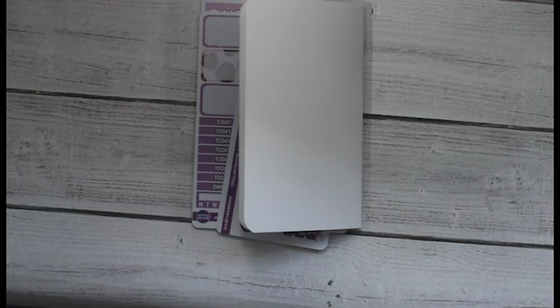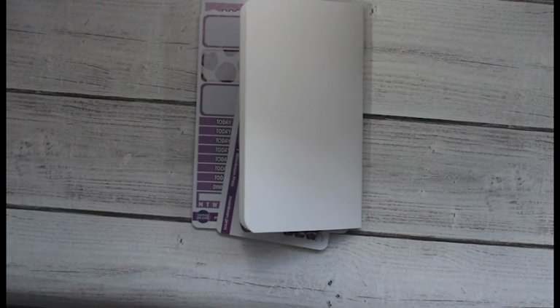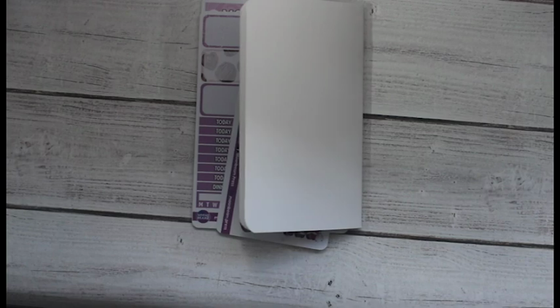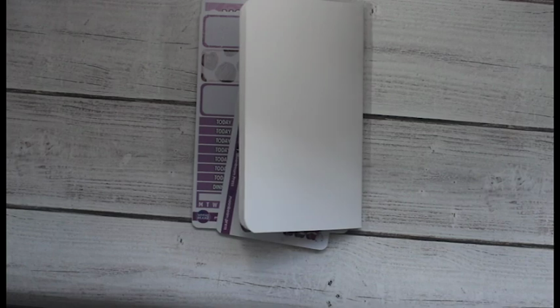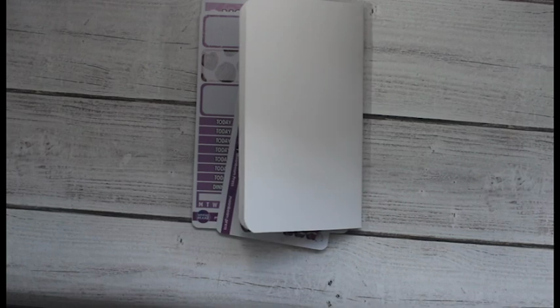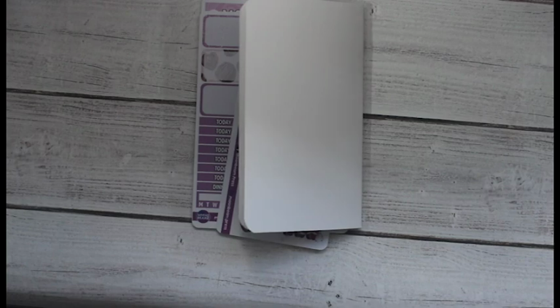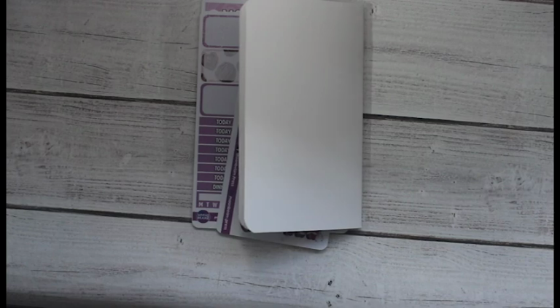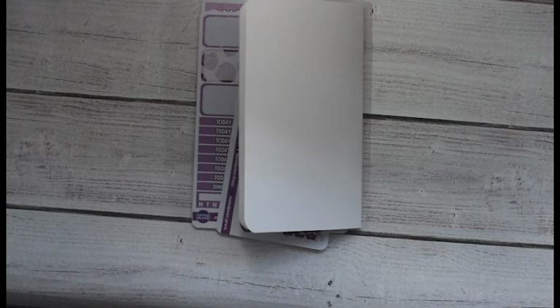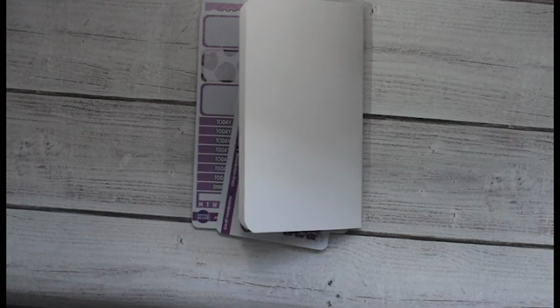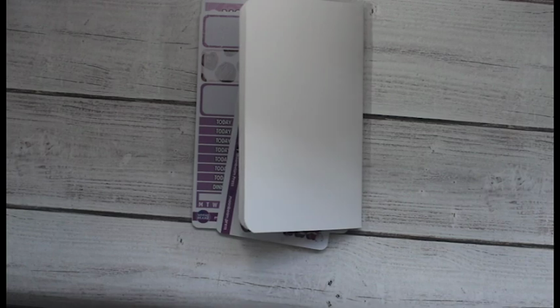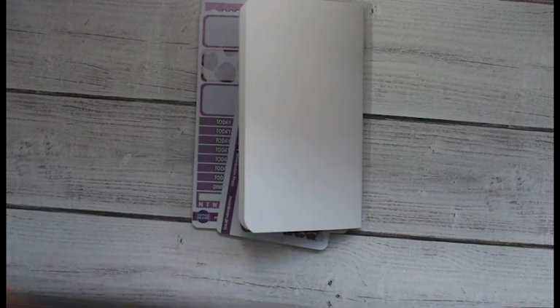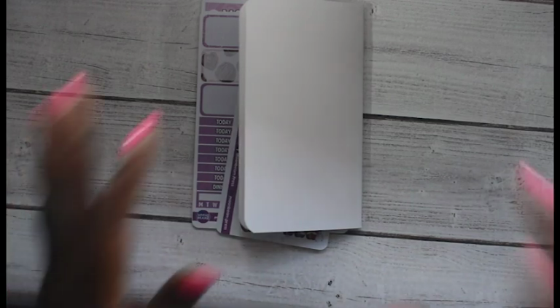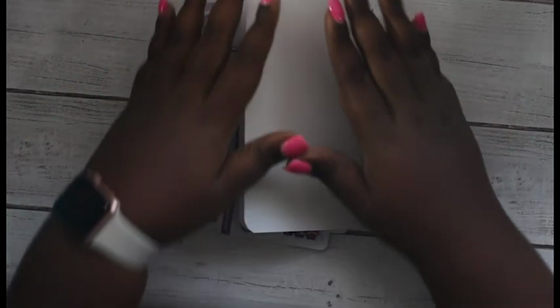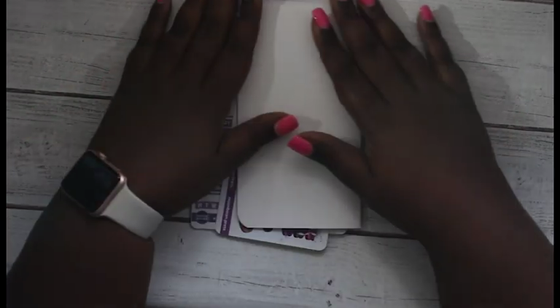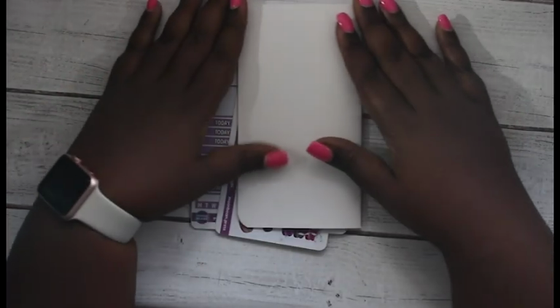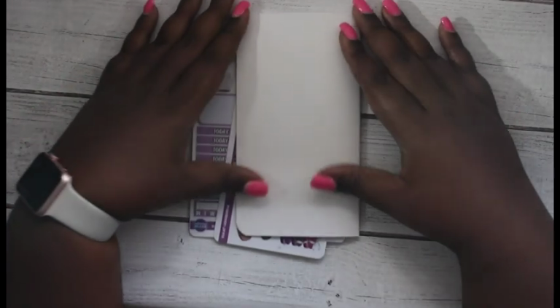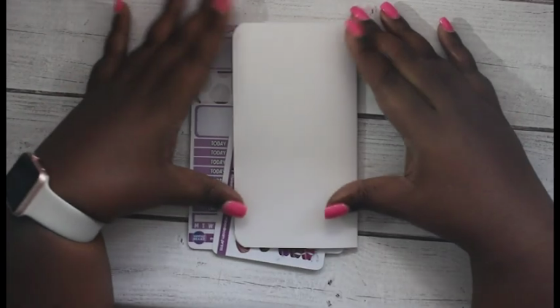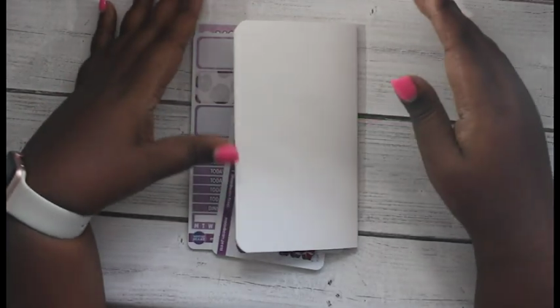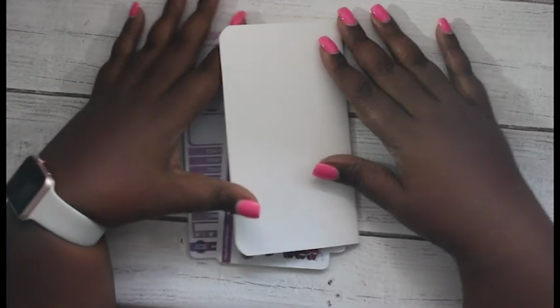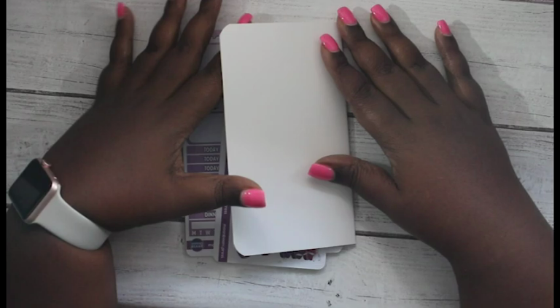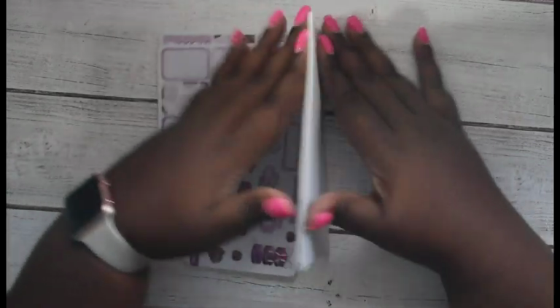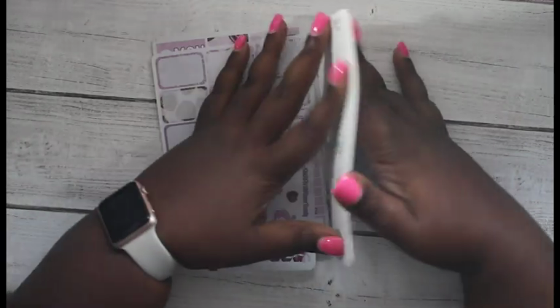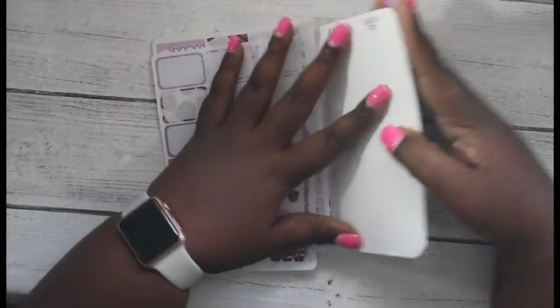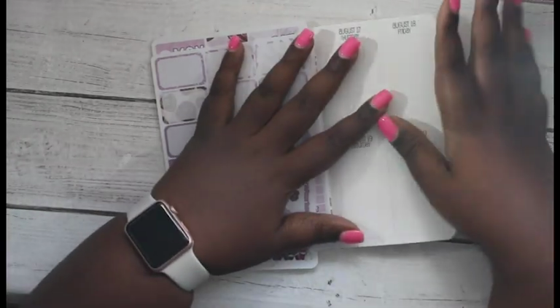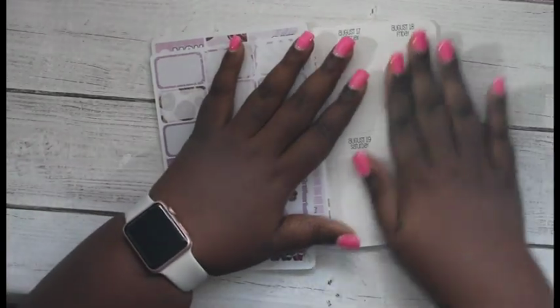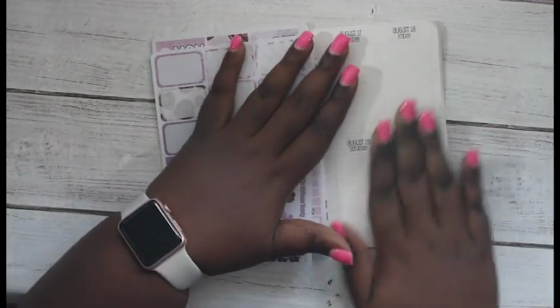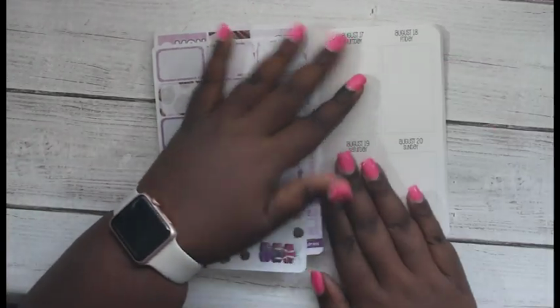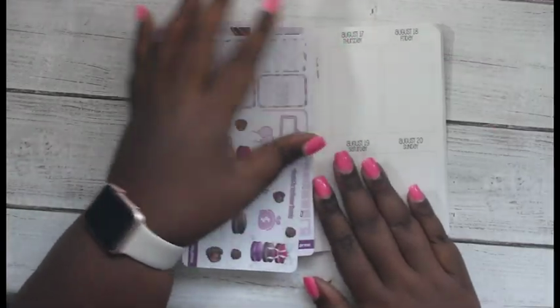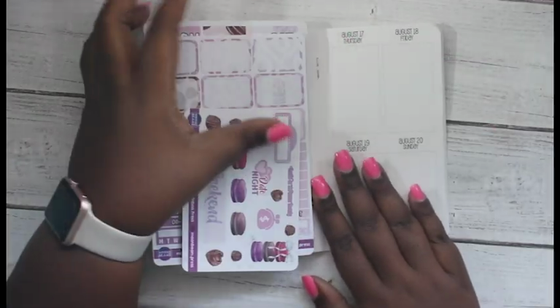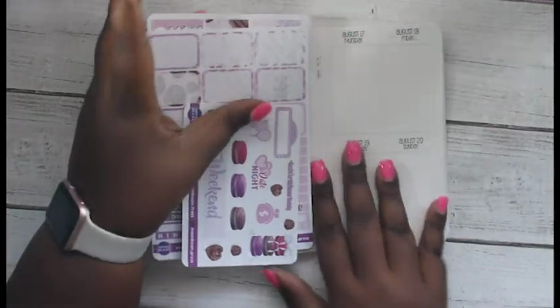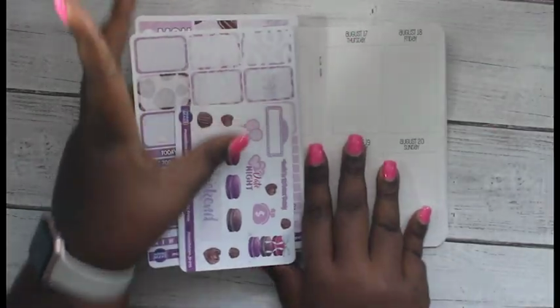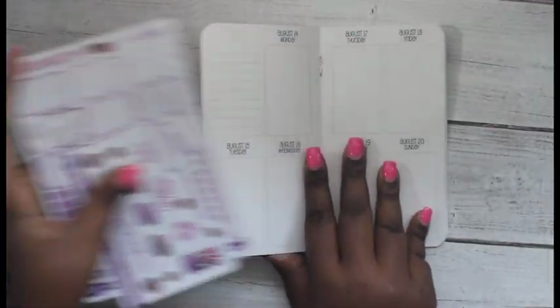Hey guys, it's Monique. Welcome back to my channel. Today I have a plan with me and my traveler's notebook, and I just have the little insert for you guys right here.